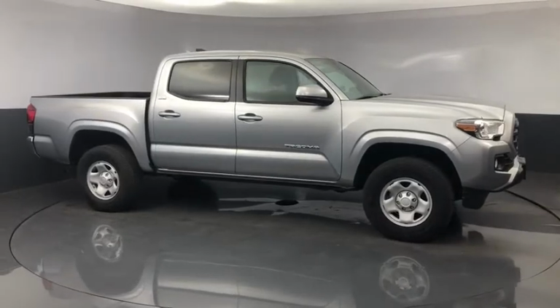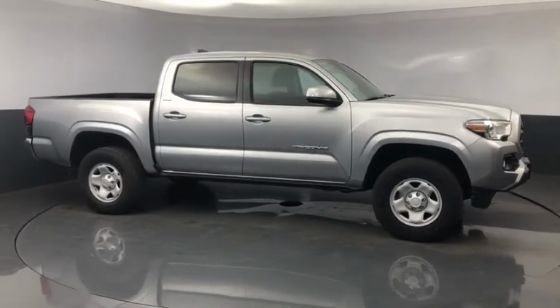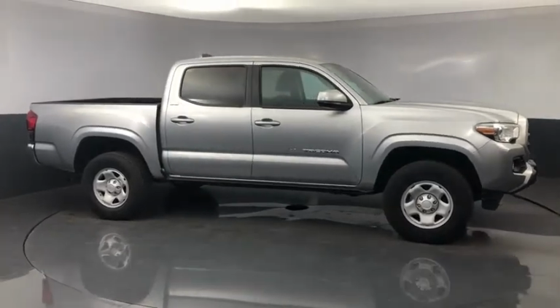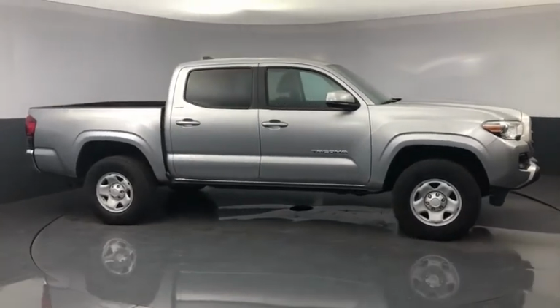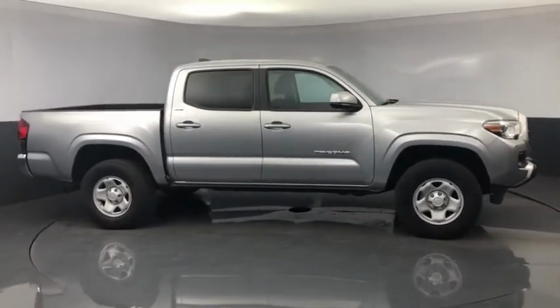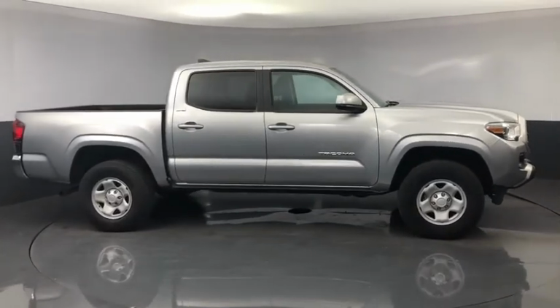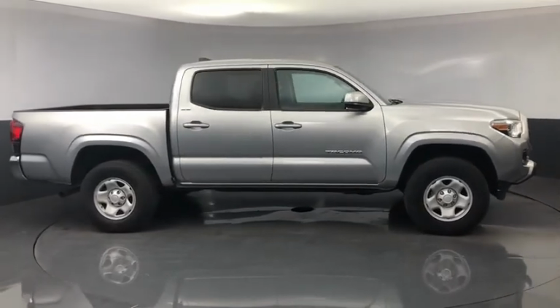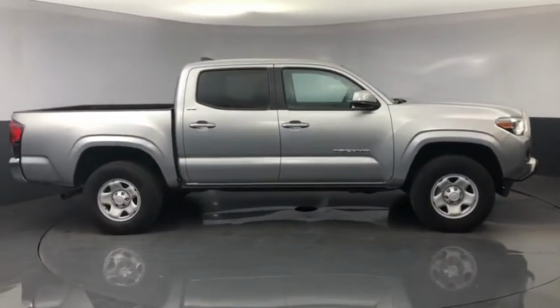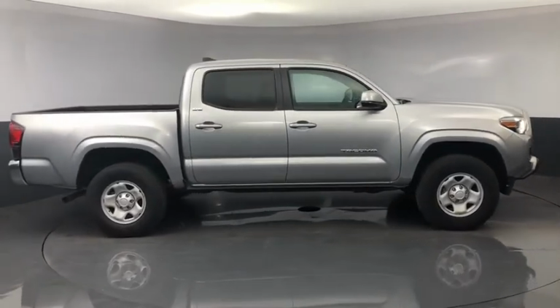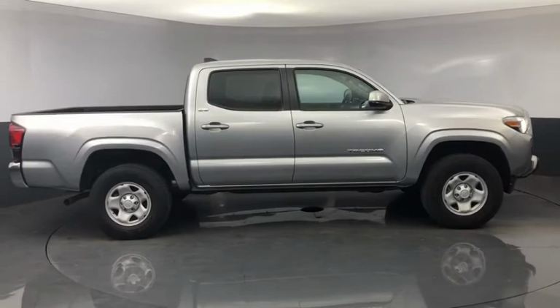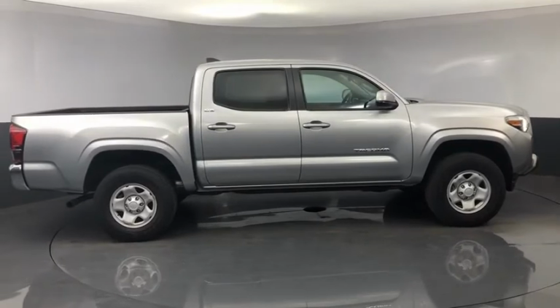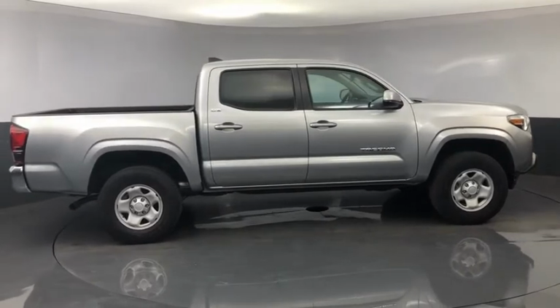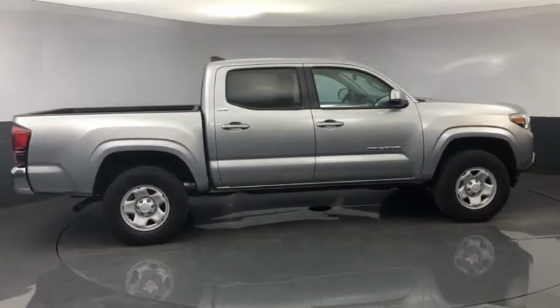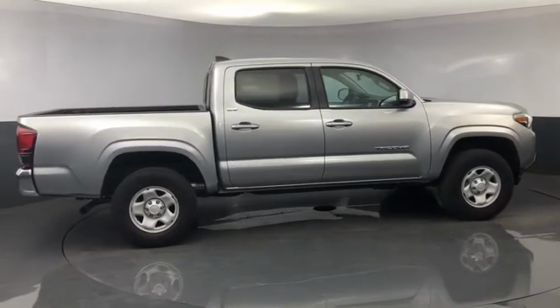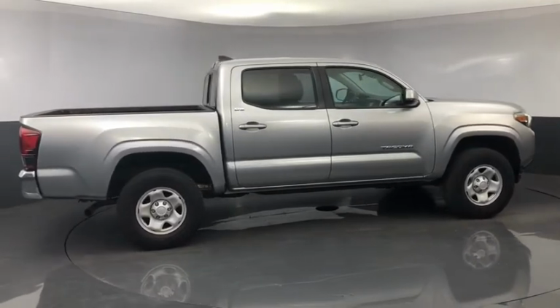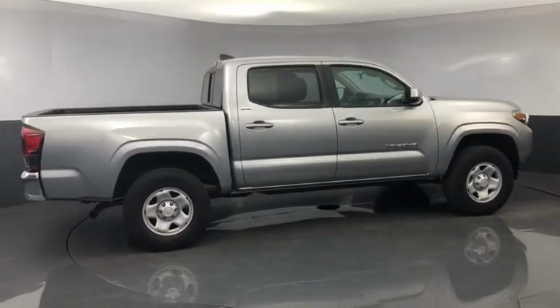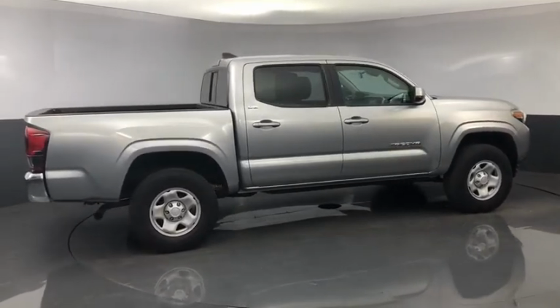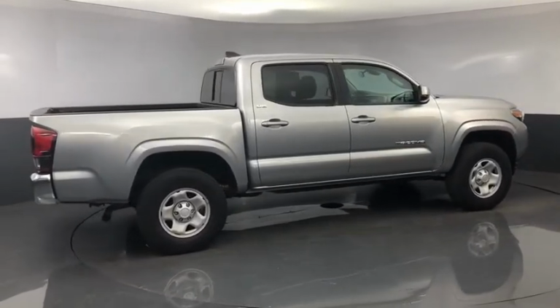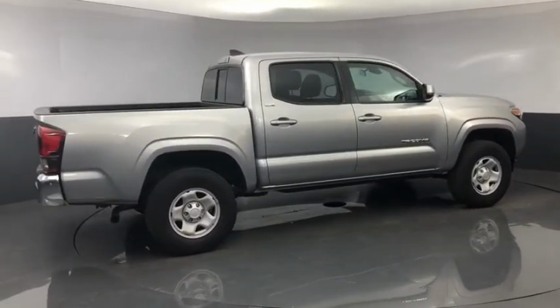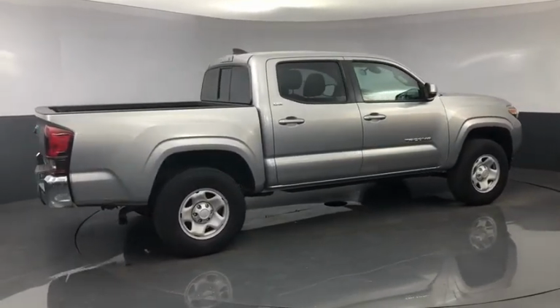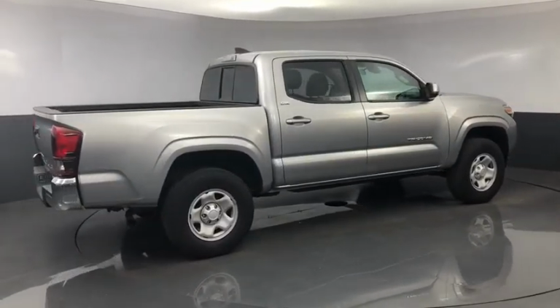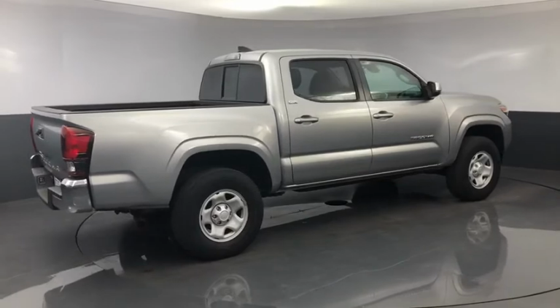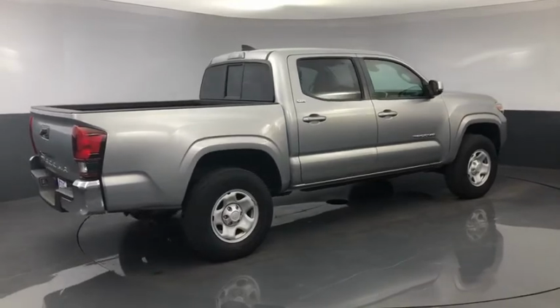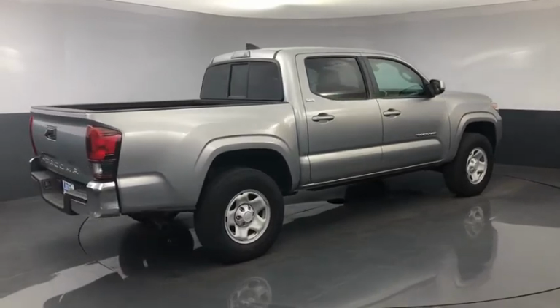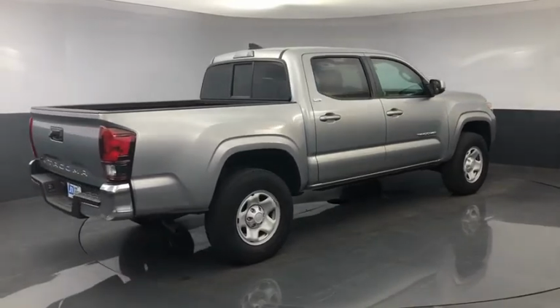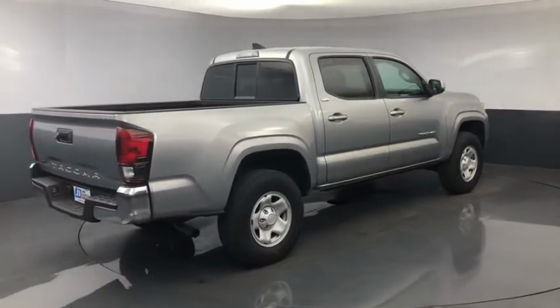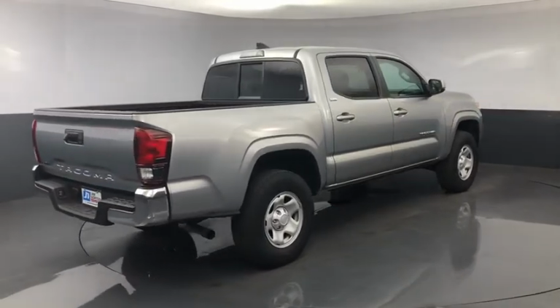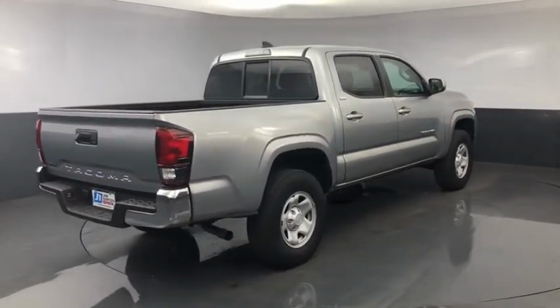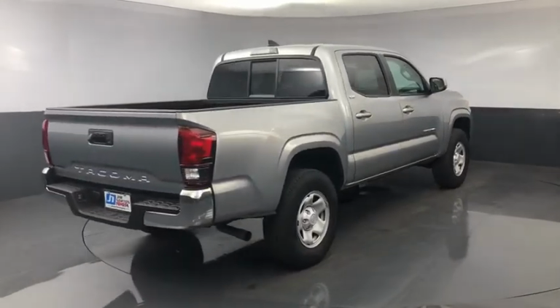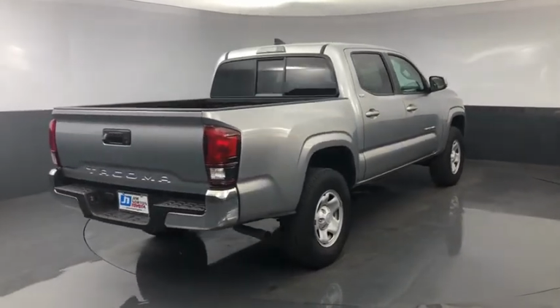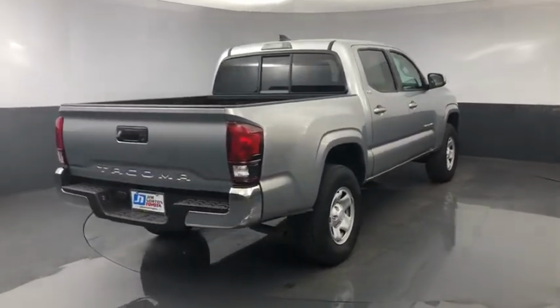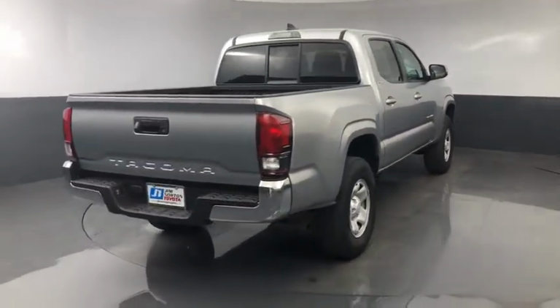This vehicle has less than 20,000 miles. Here are some of this vehicle's great options: traction control, Bluetooth, dual airbags, power steering, power windows, electronic stability control, CD player, fog lights.